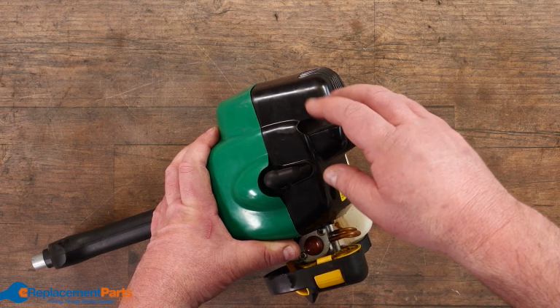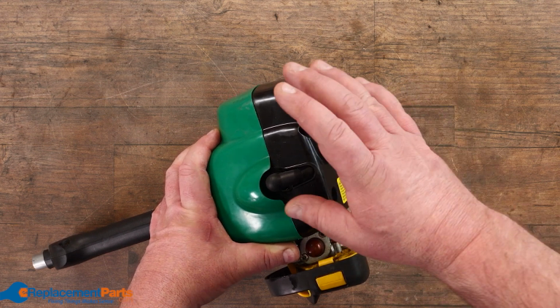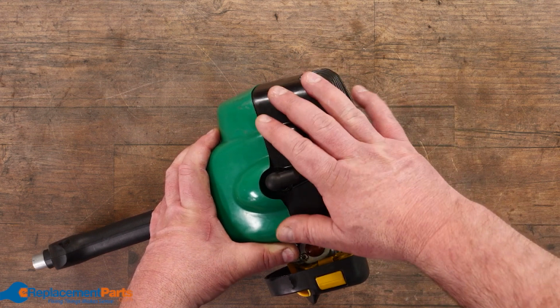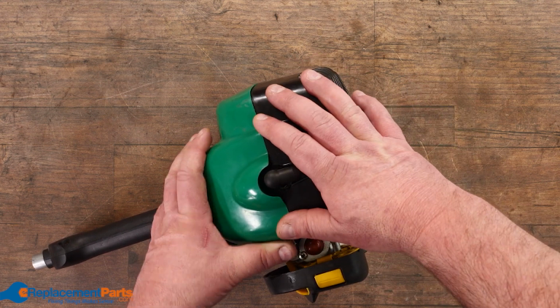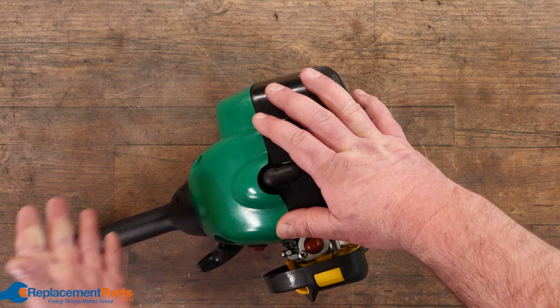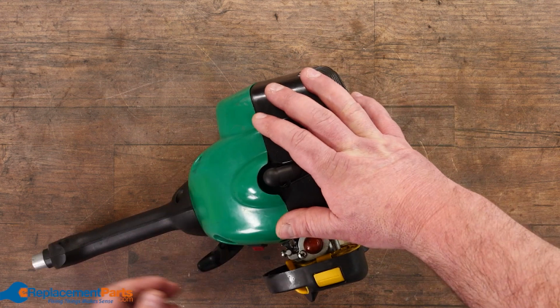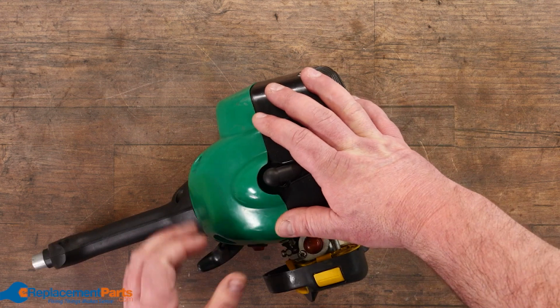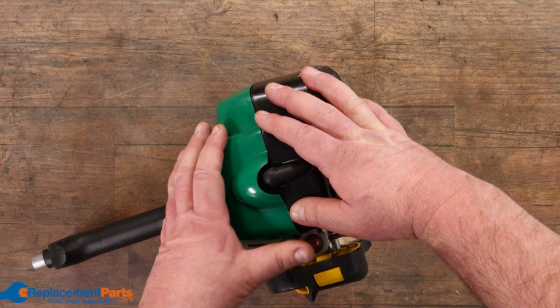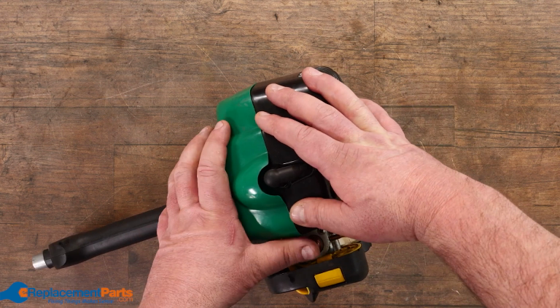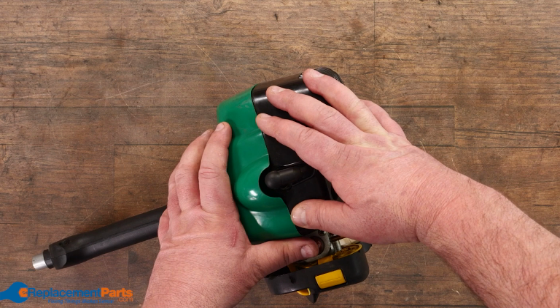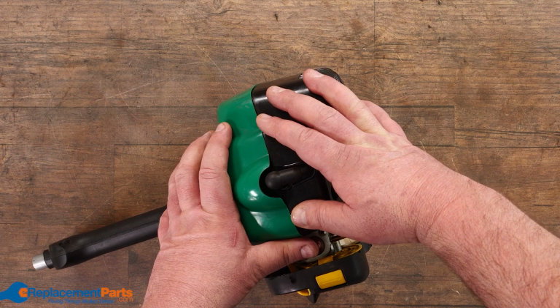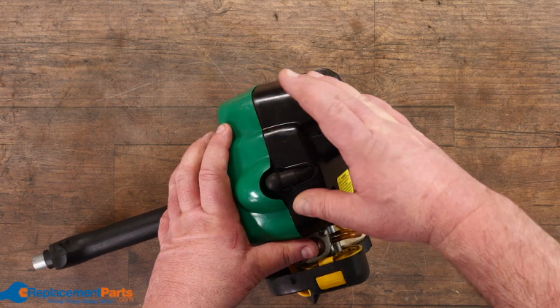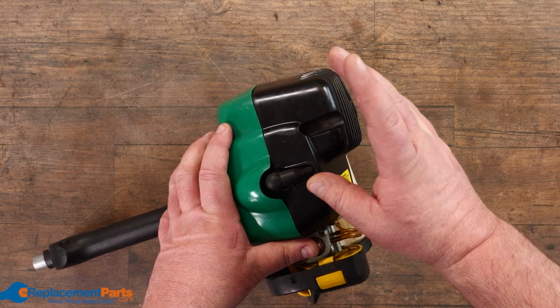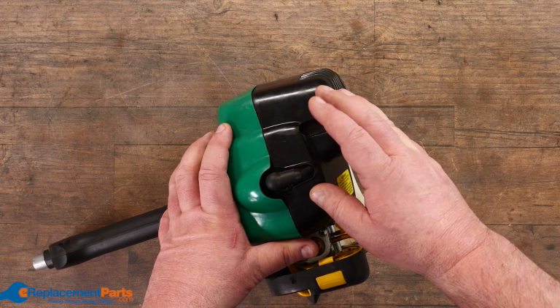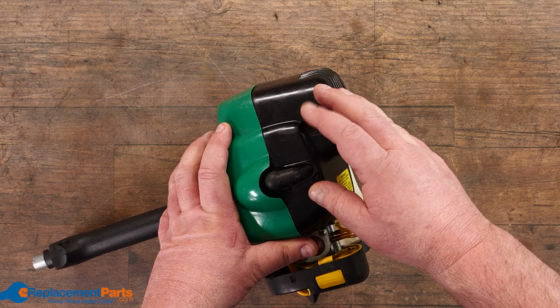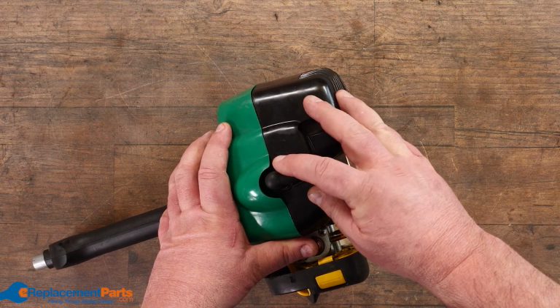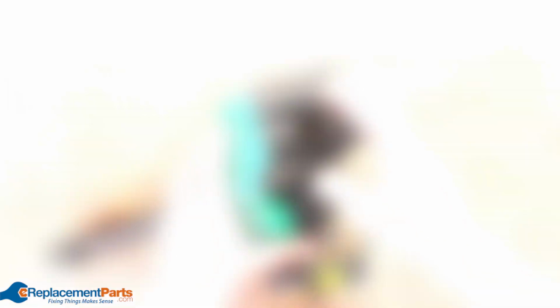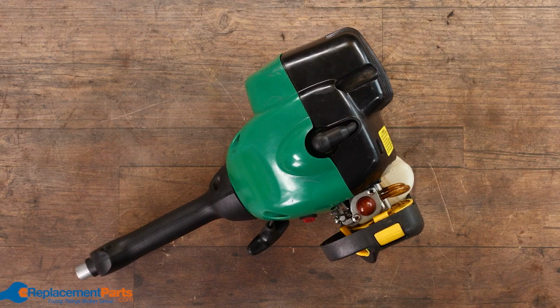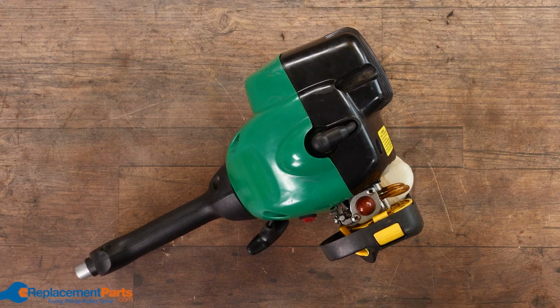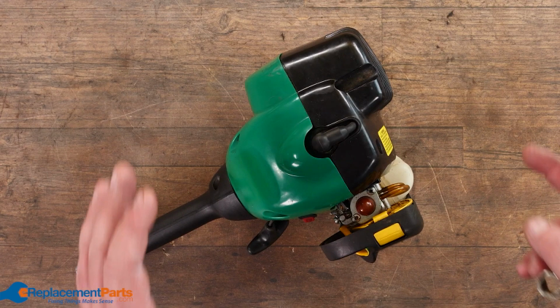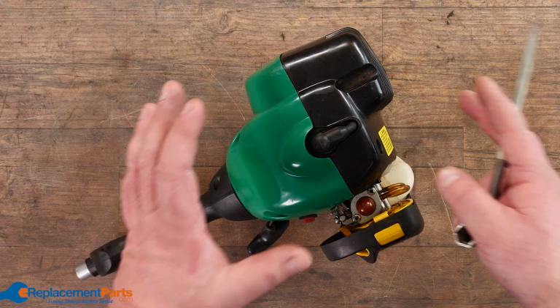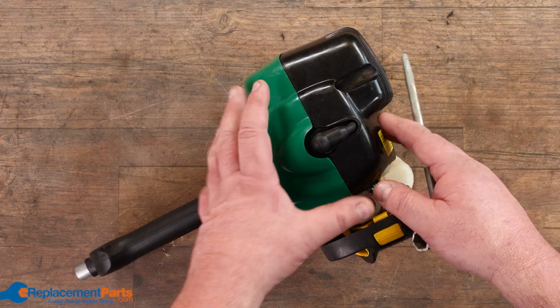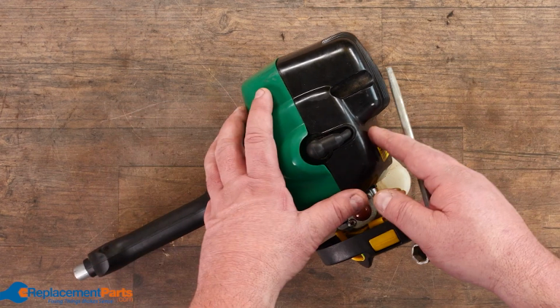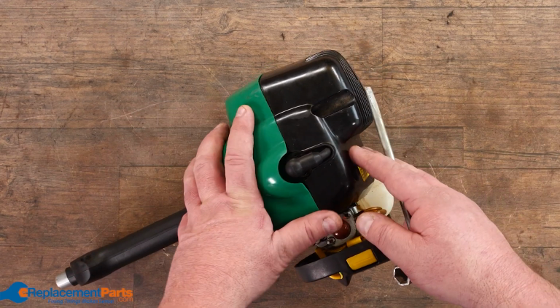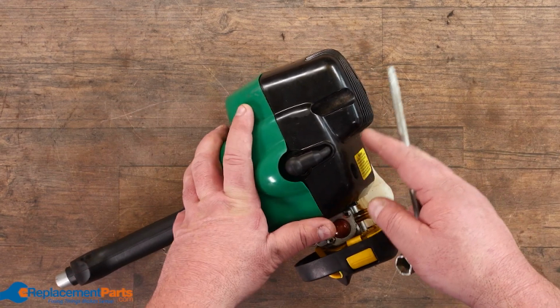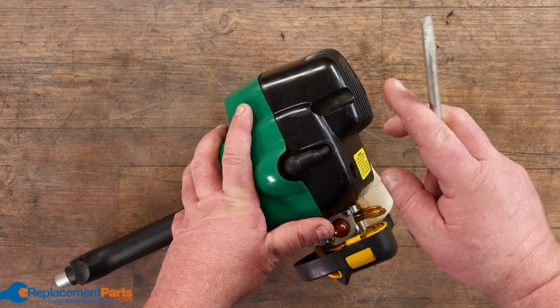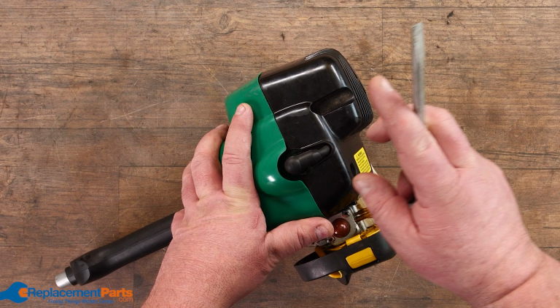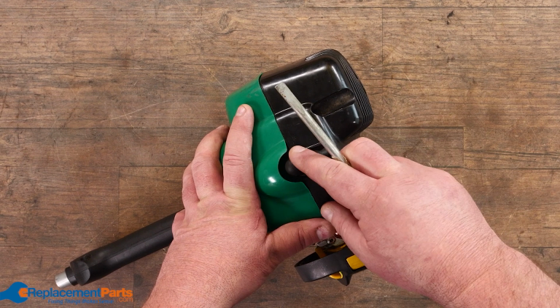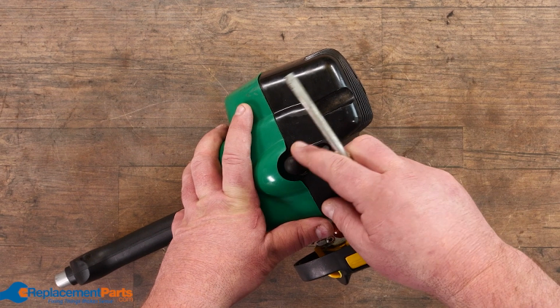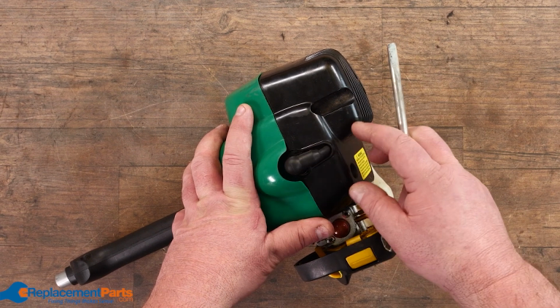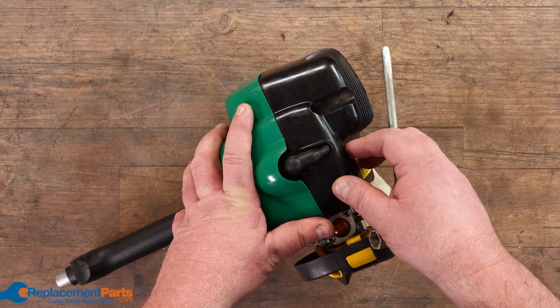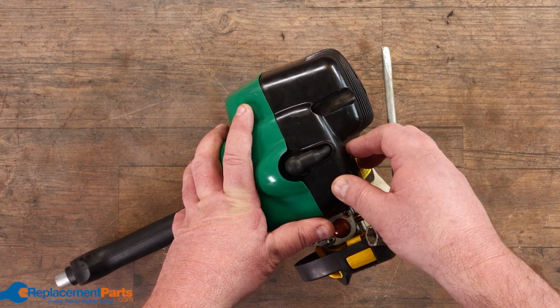If it still doesn't start, then you have to go into other options, such as electrical and timing. For electrical, the simplest way is, of course, to check the spark plug.